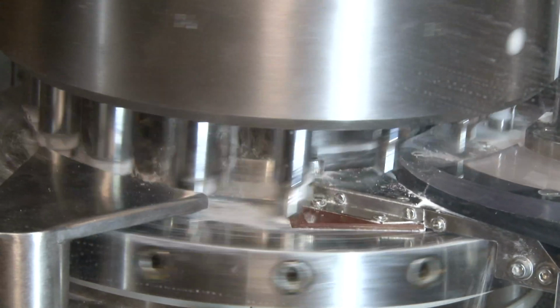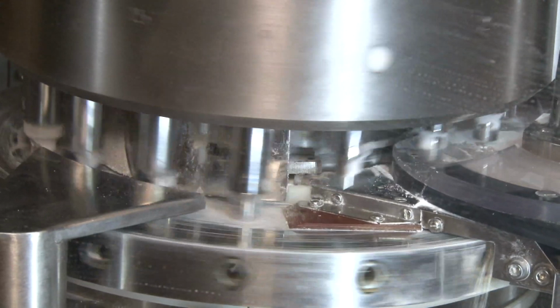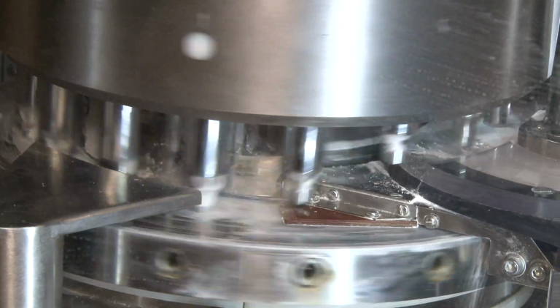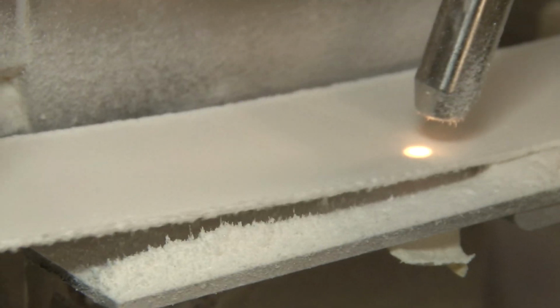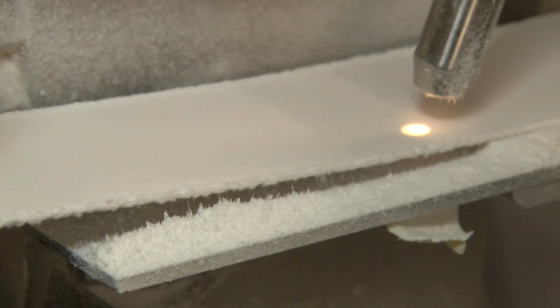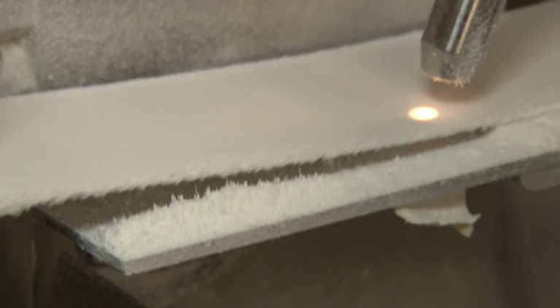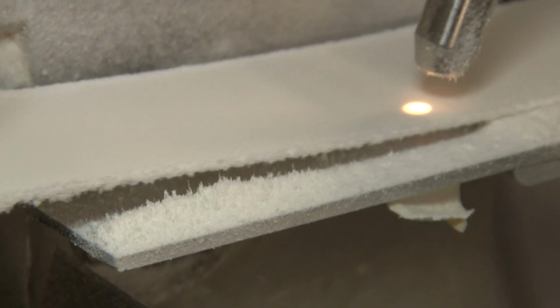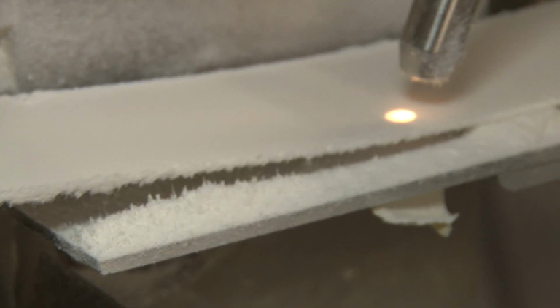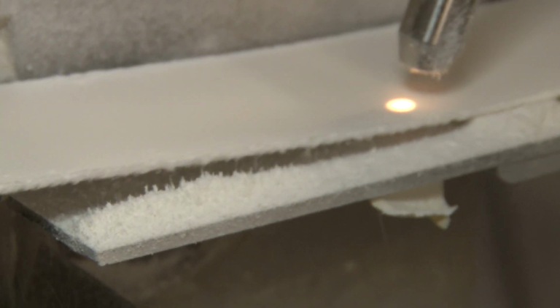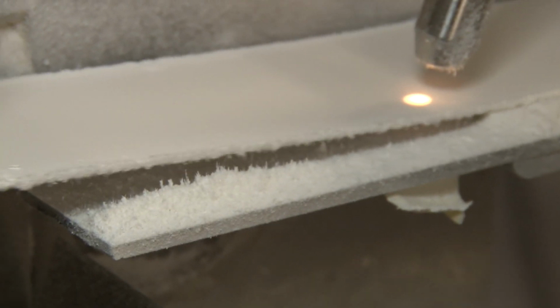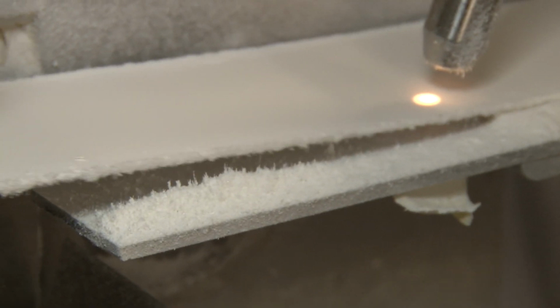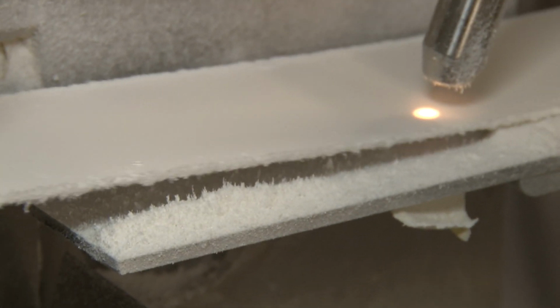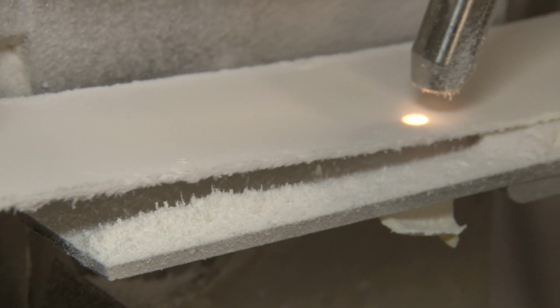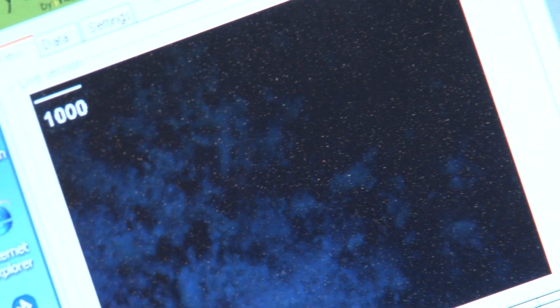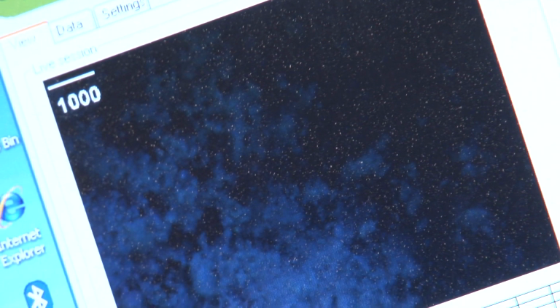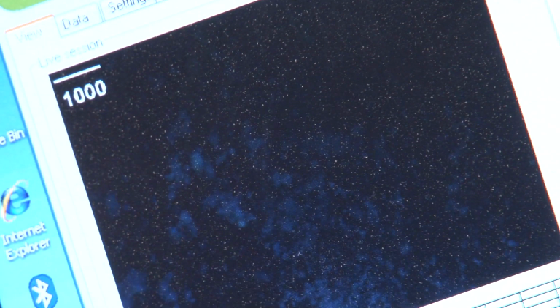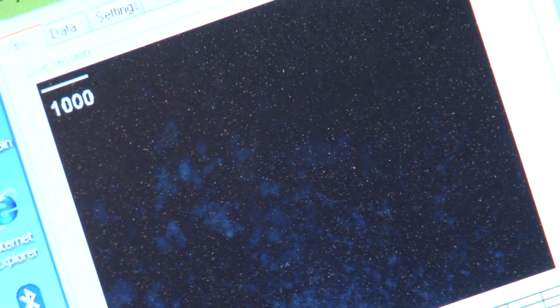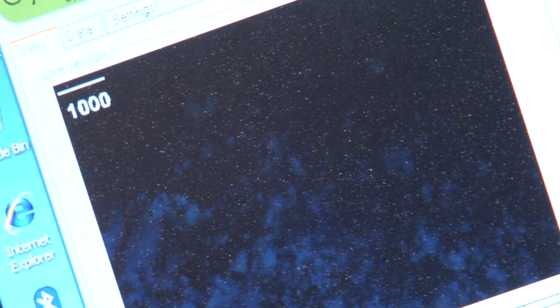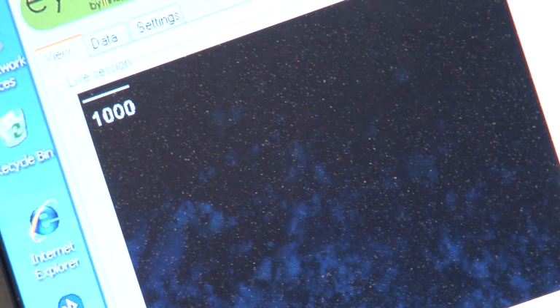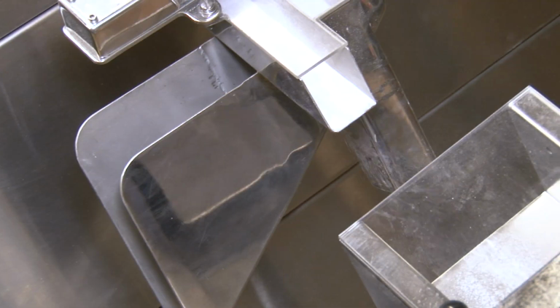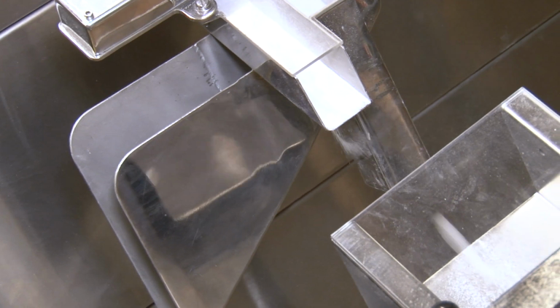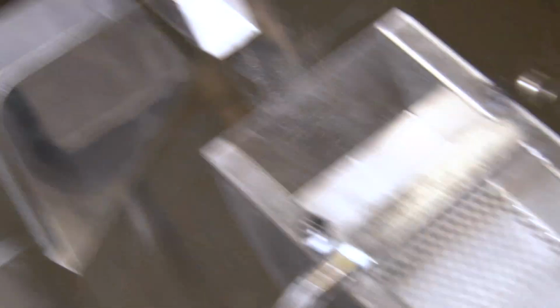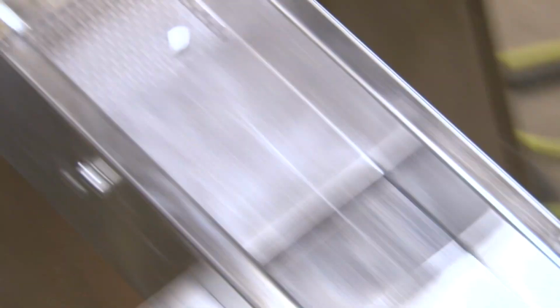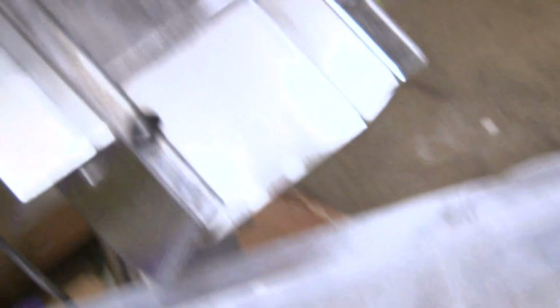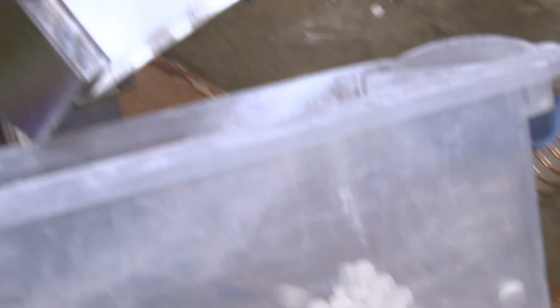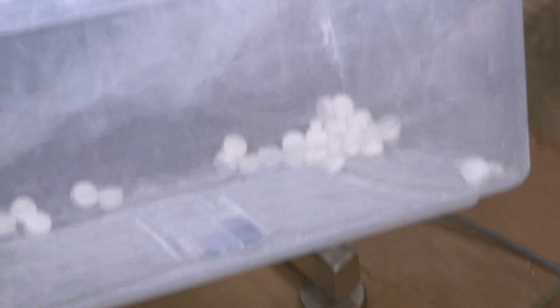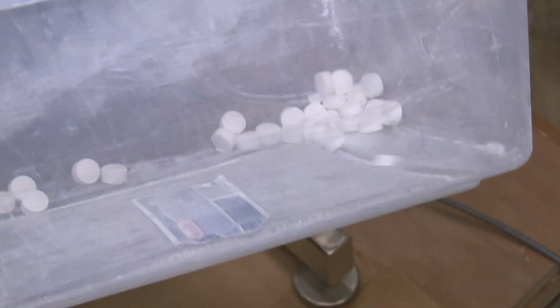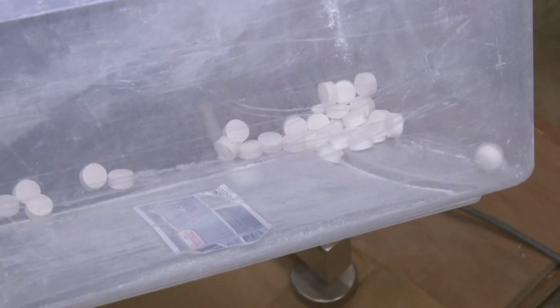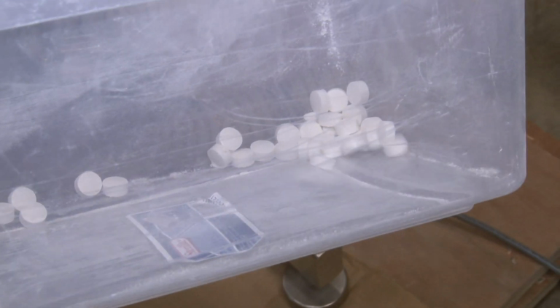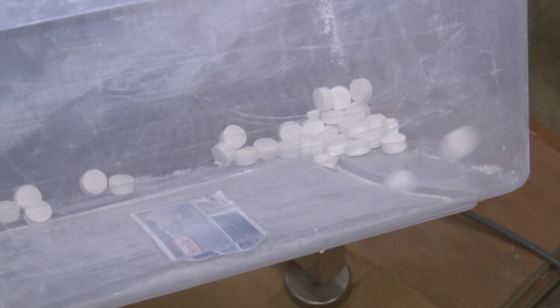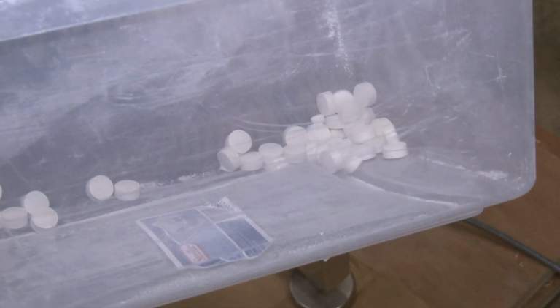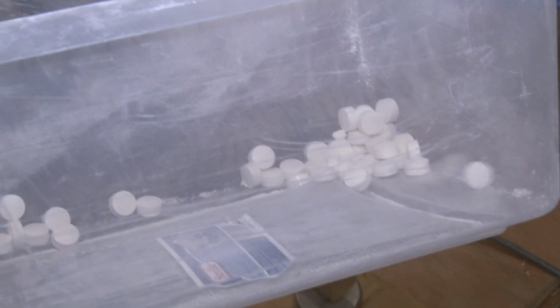Researchers can monitor every step of the process with cameras and sensors that provide vital information on how to manufacture tablets safely and efficiently.